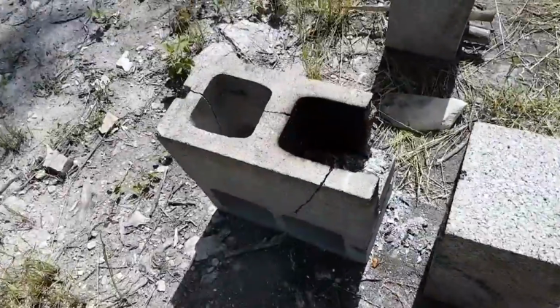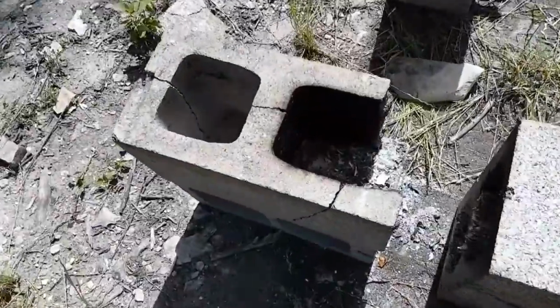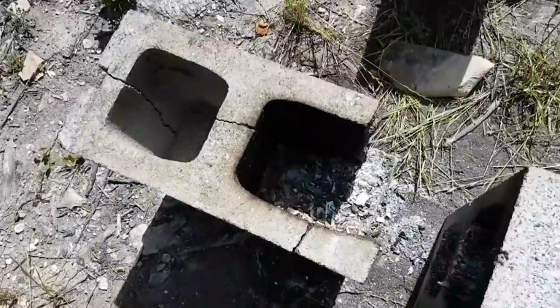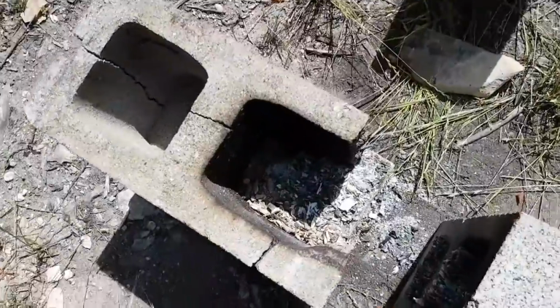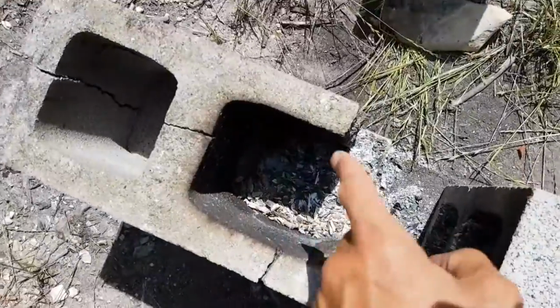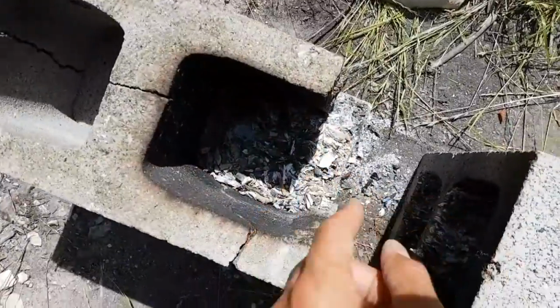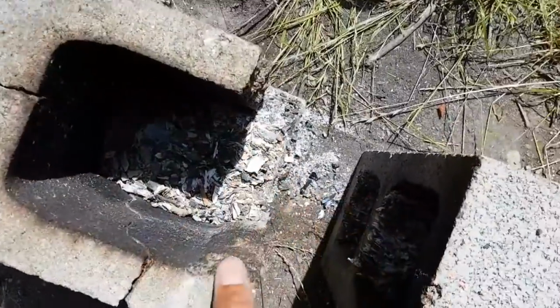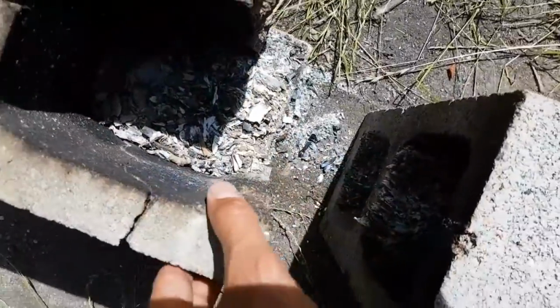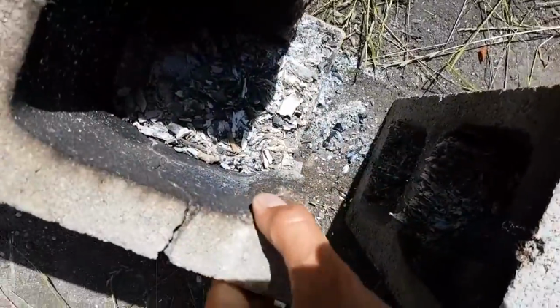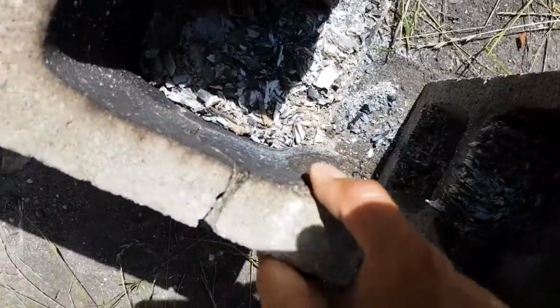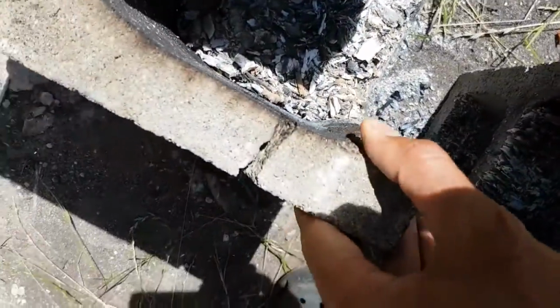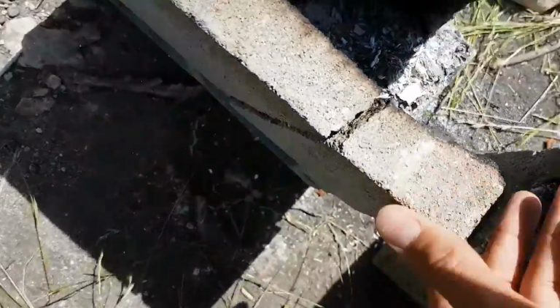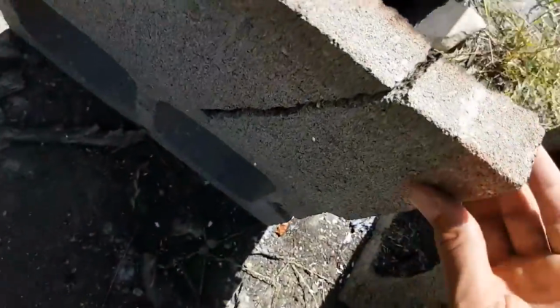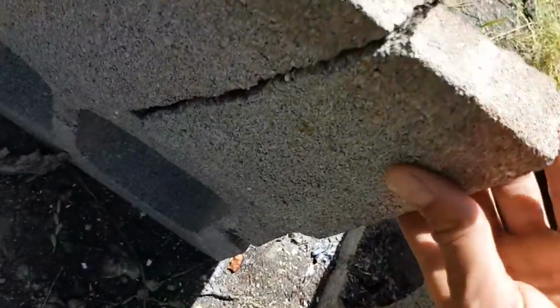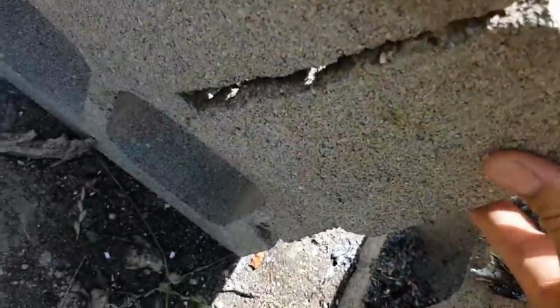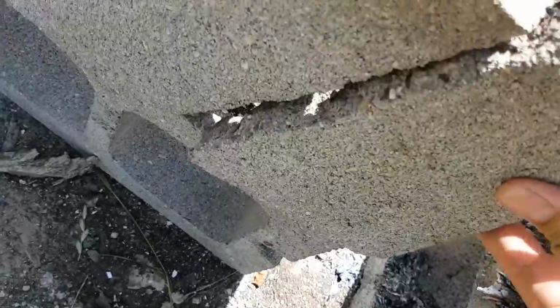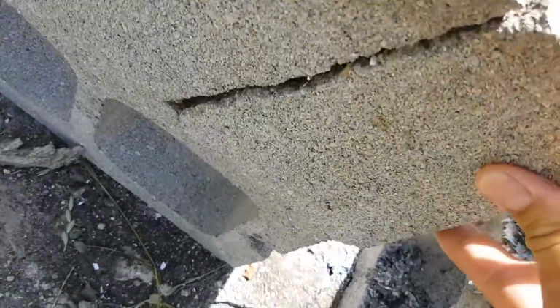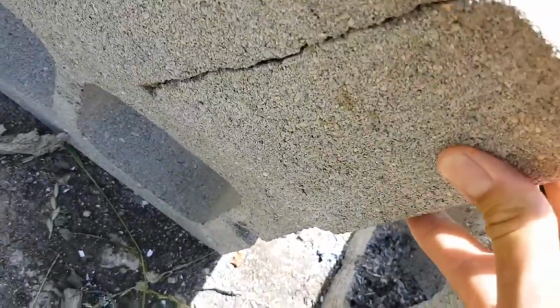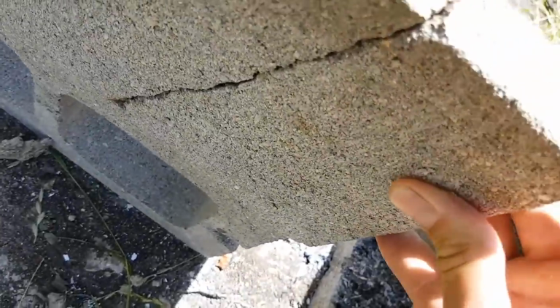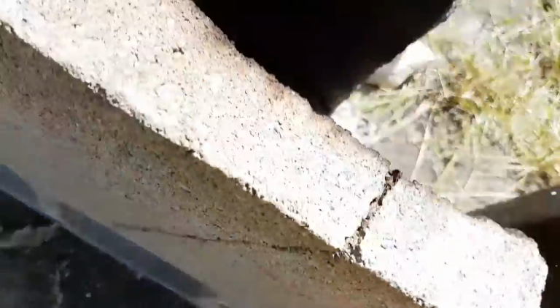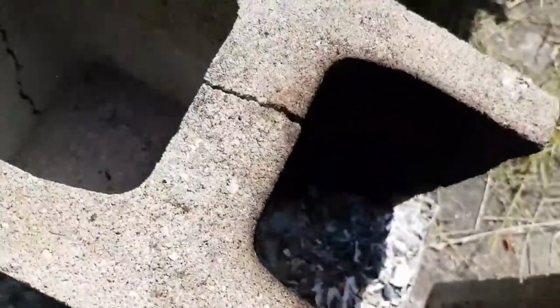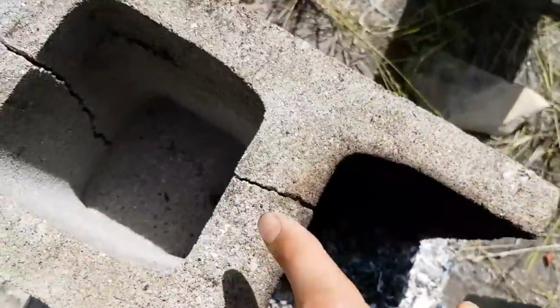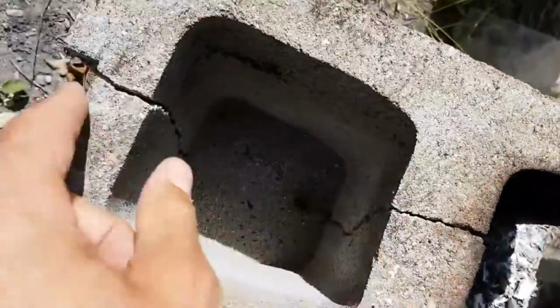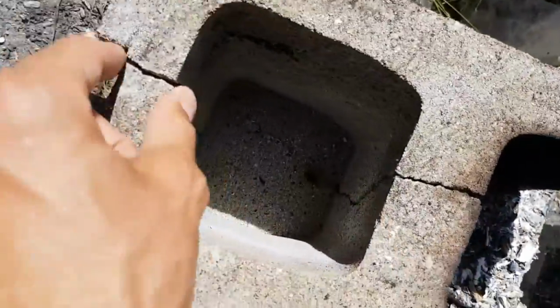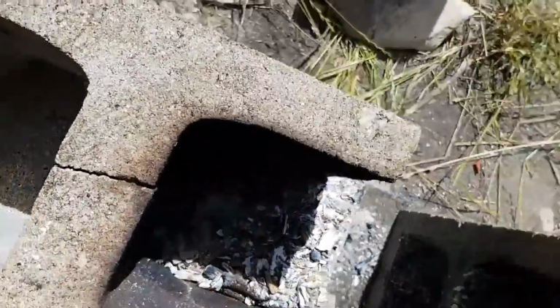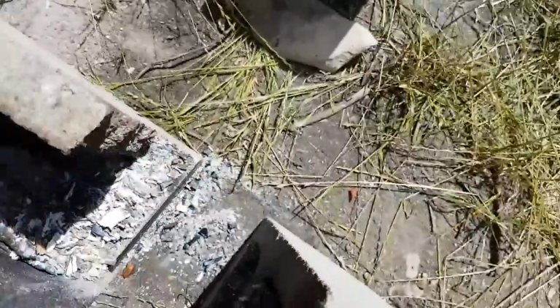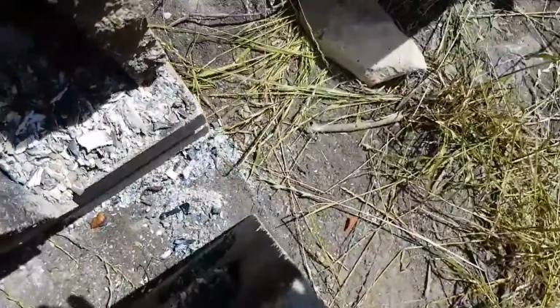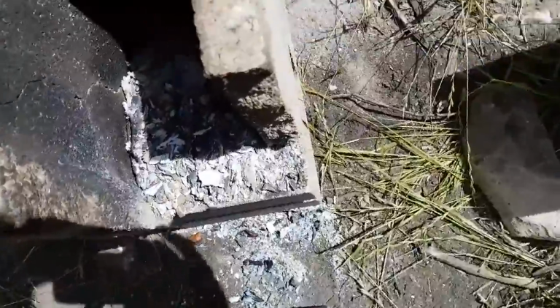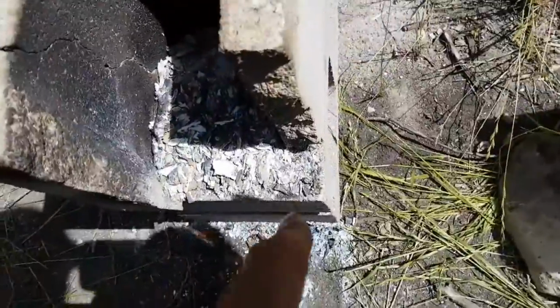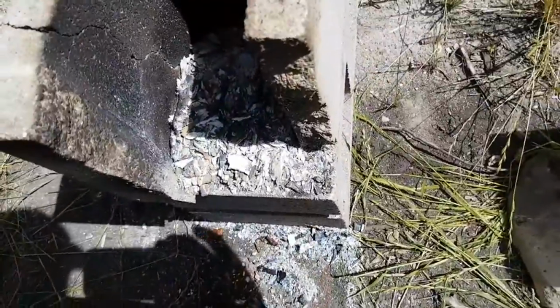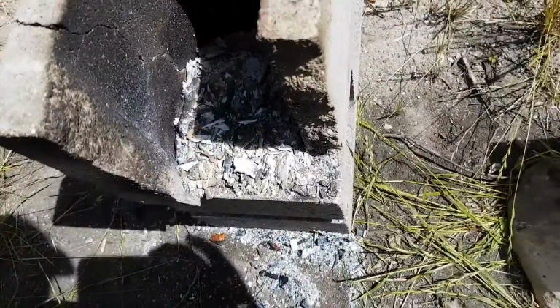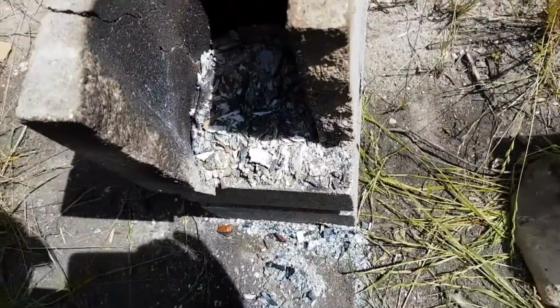Here's the one that I banged out — it cracked in half. This piece here cracked off, I had to kind of put that back together. It cracked in the middle and then there was some rubble that formed on the side.